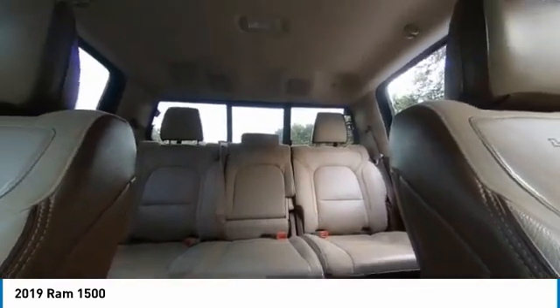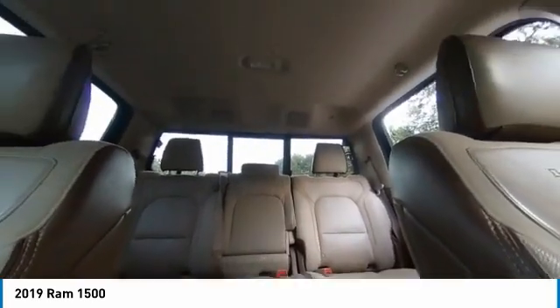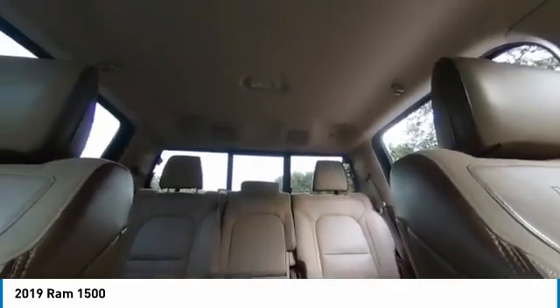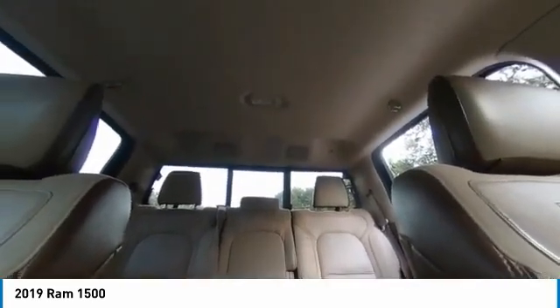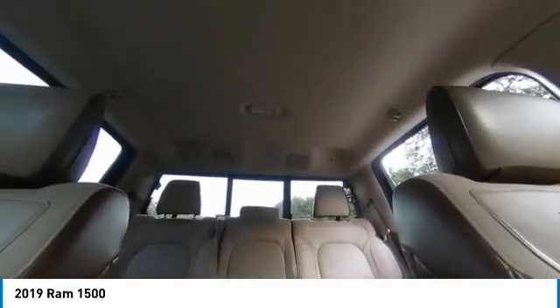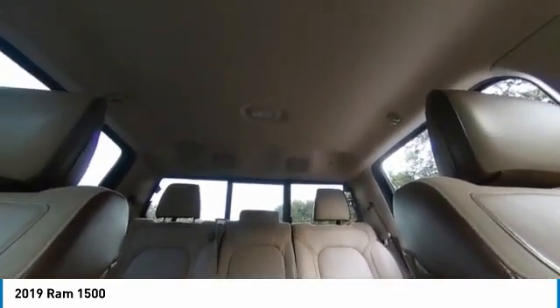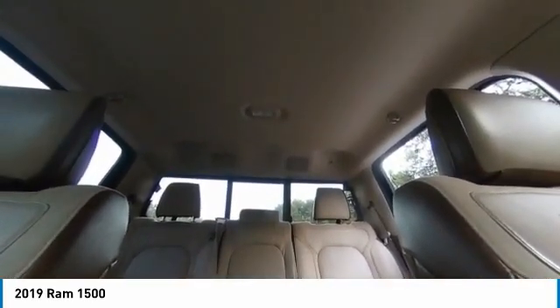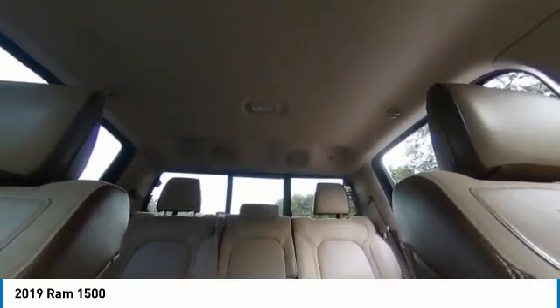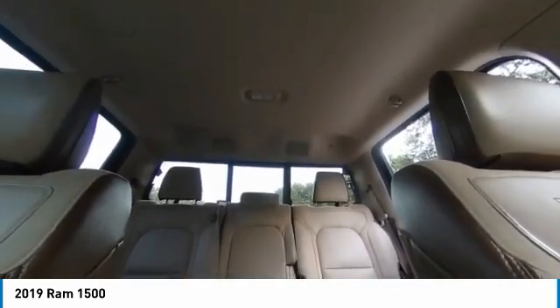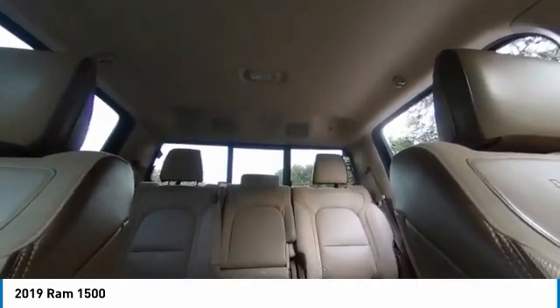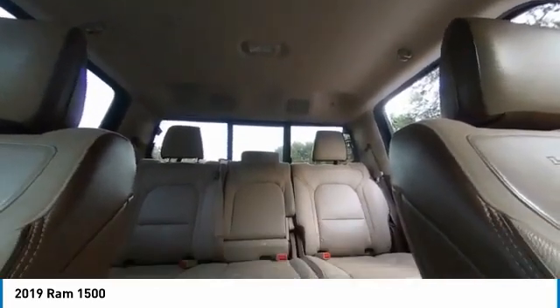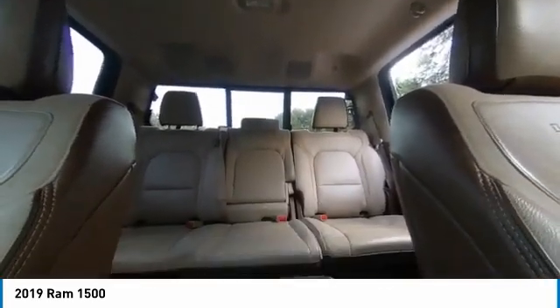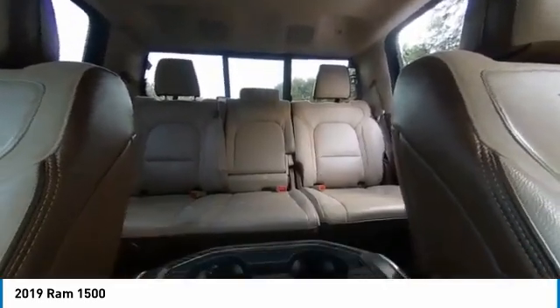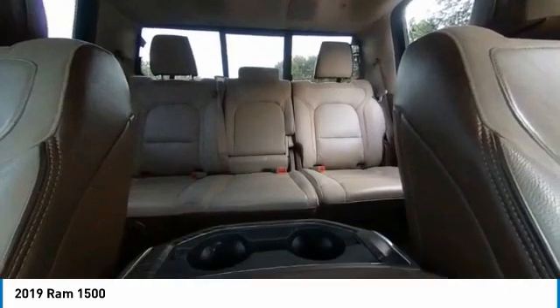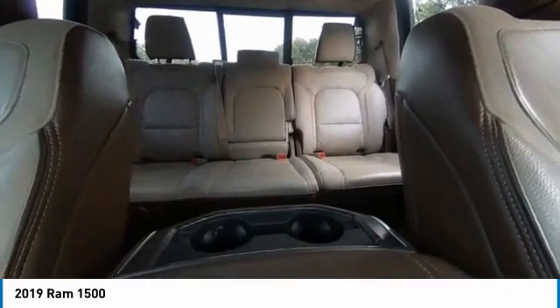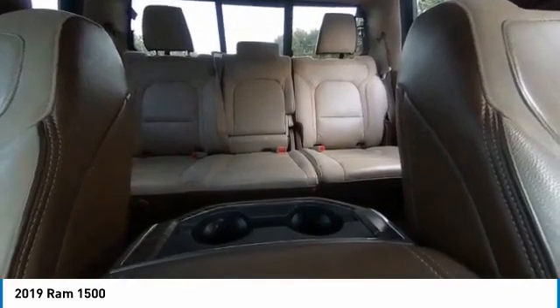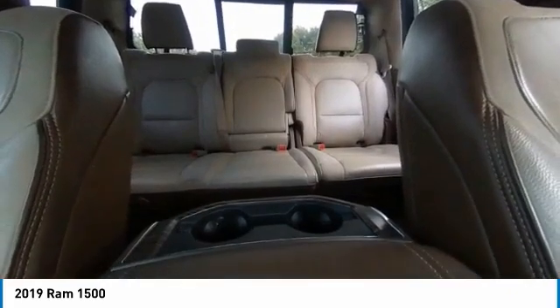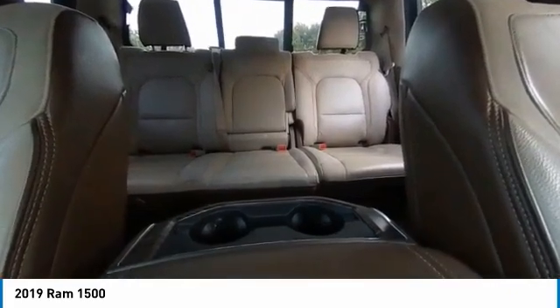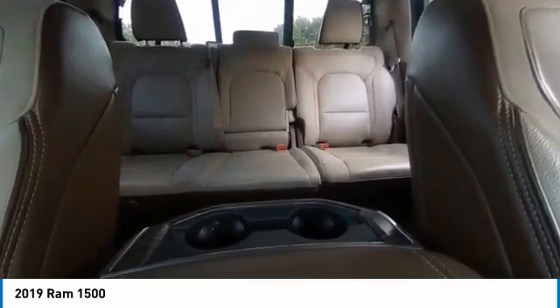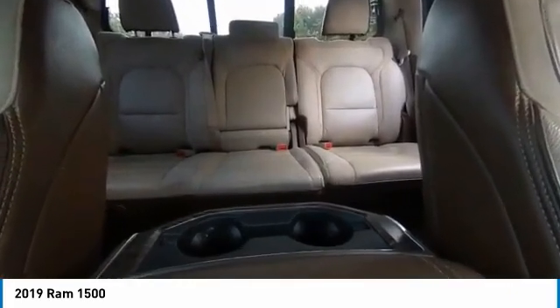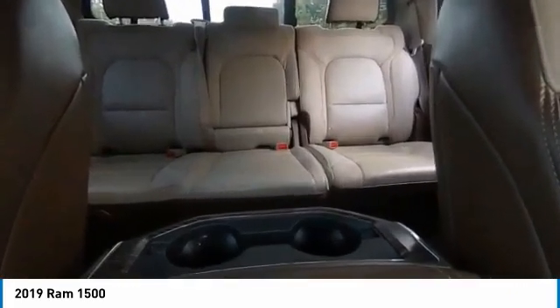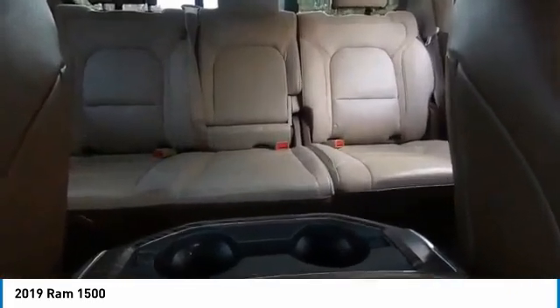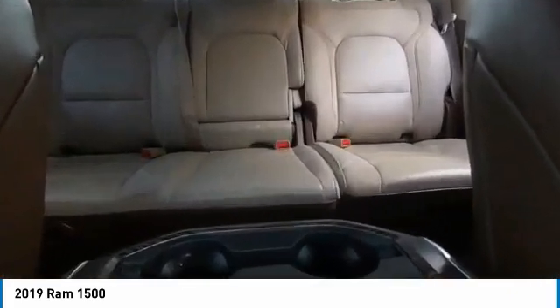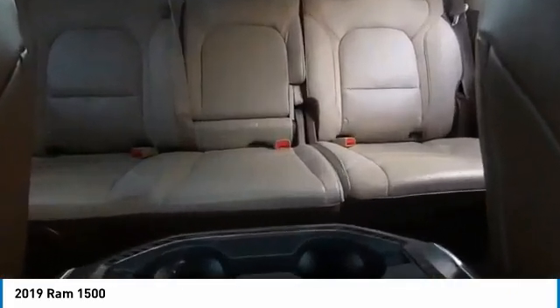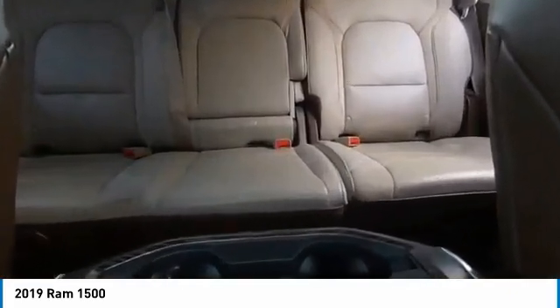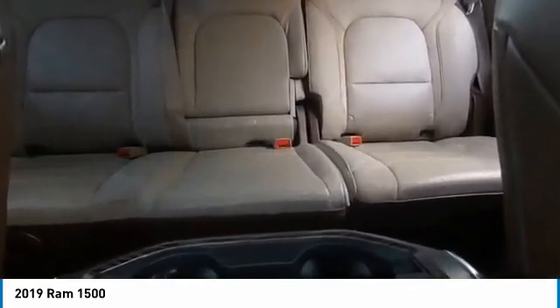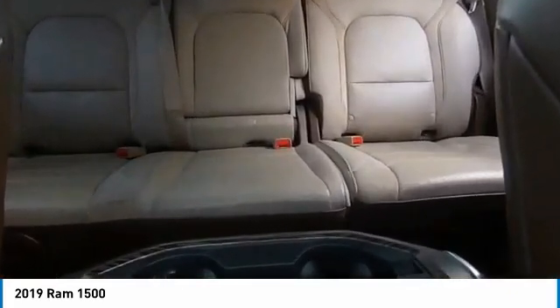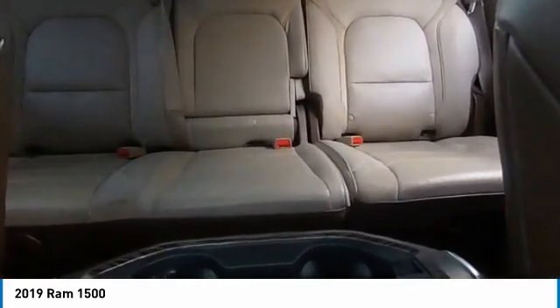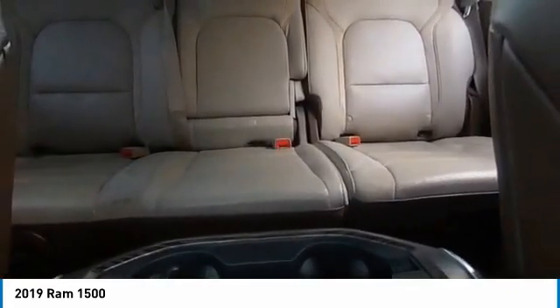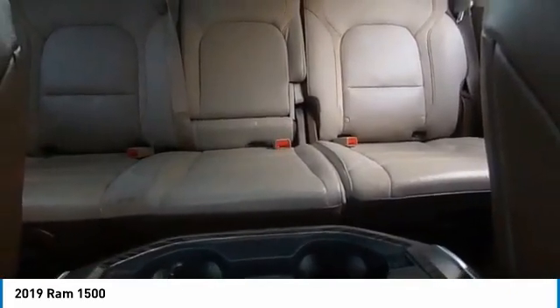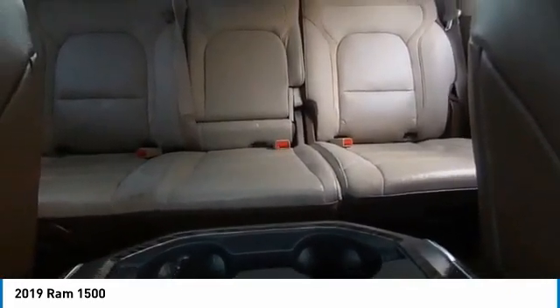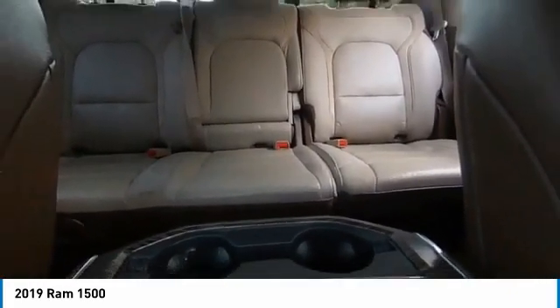Remote keyless entry, rear step bumper, fog lights, front wheel independent suspension, integrated turn signal mirrors. Come take a test drive today.